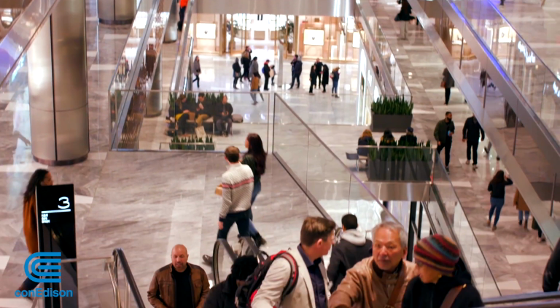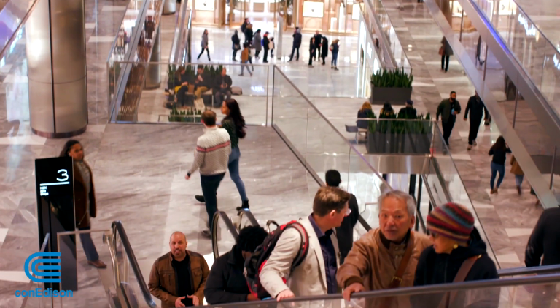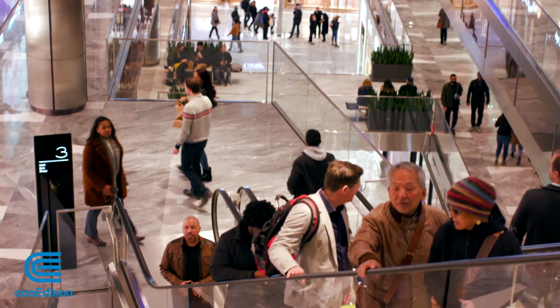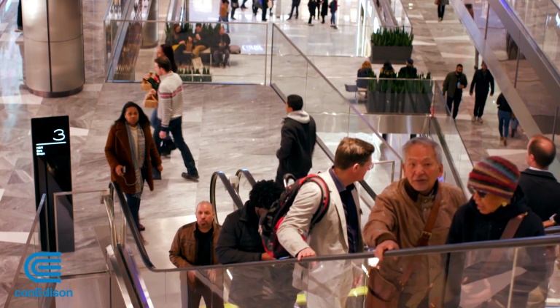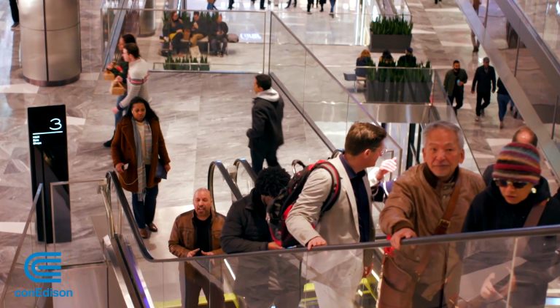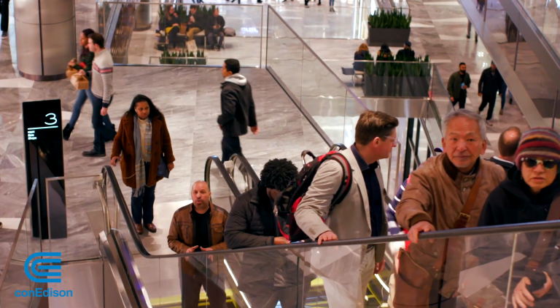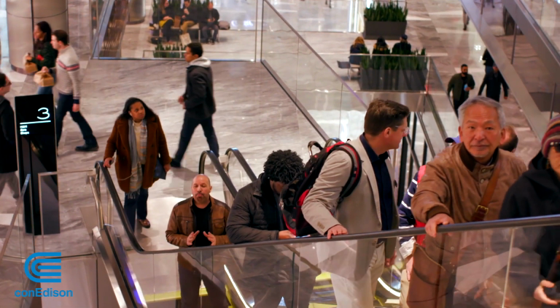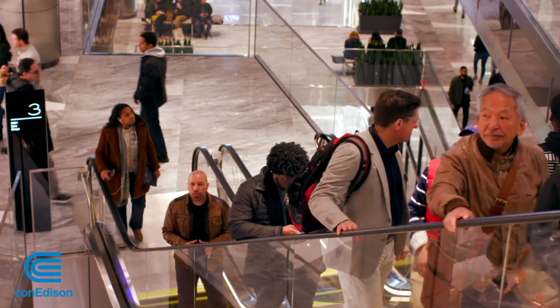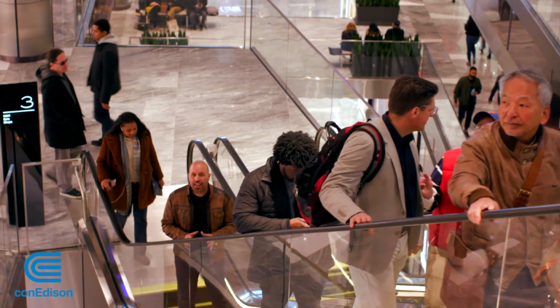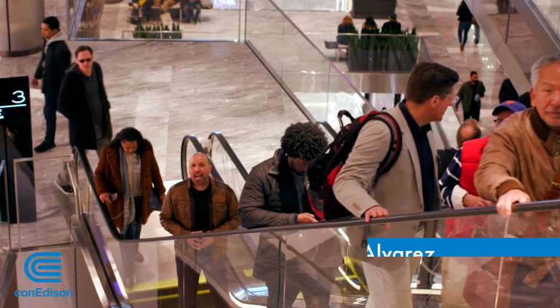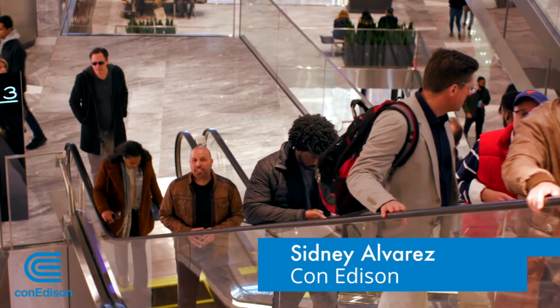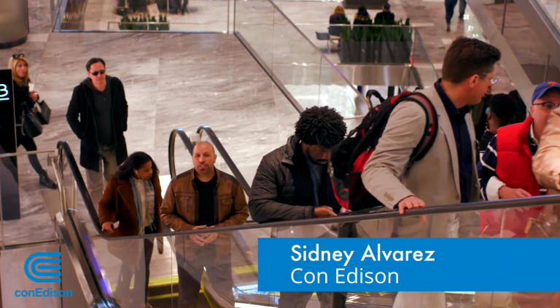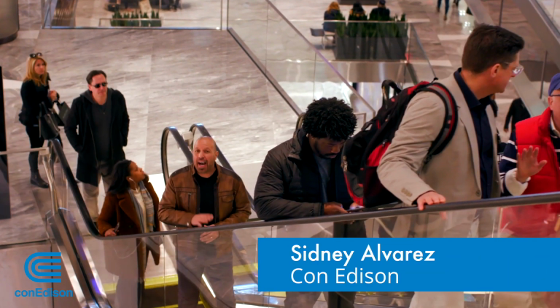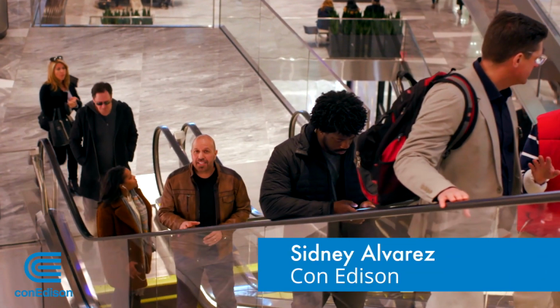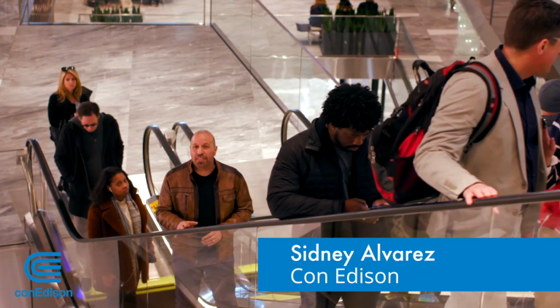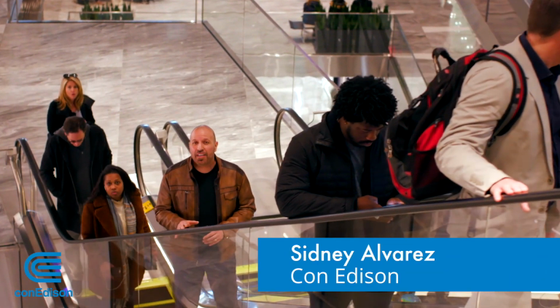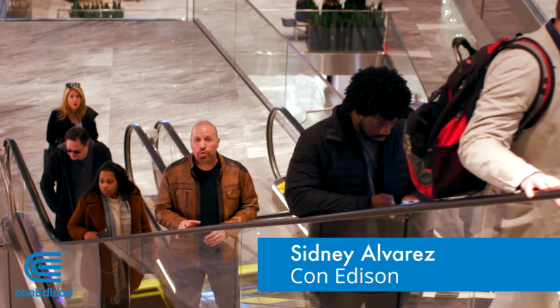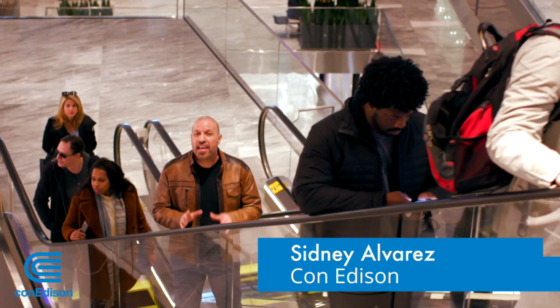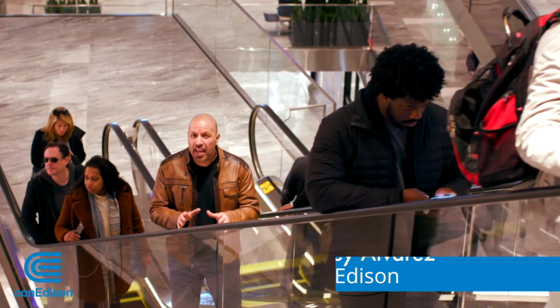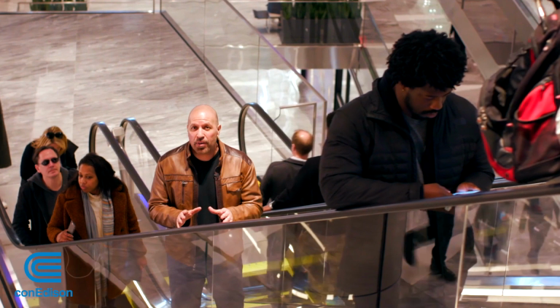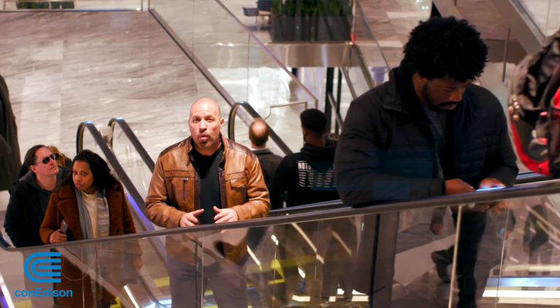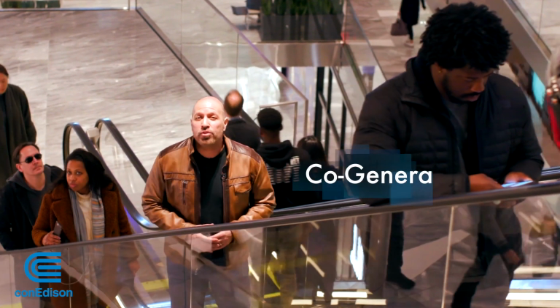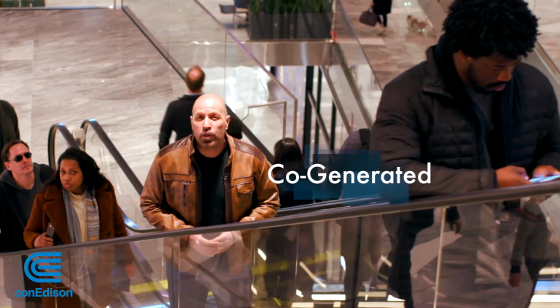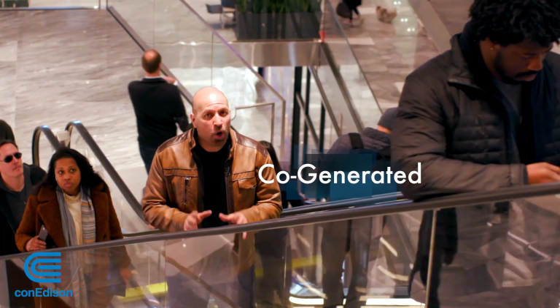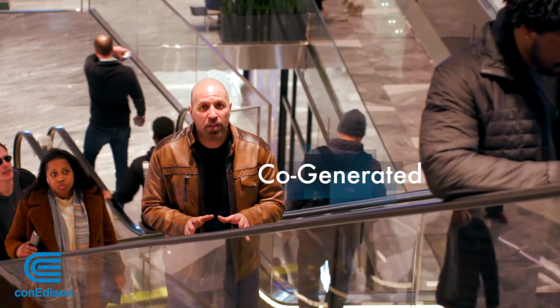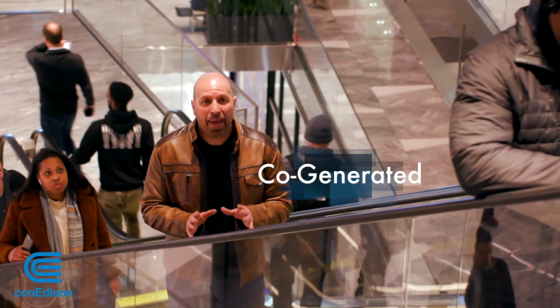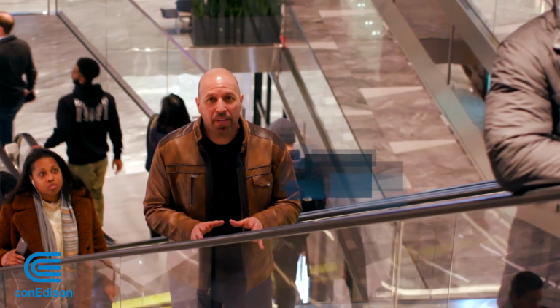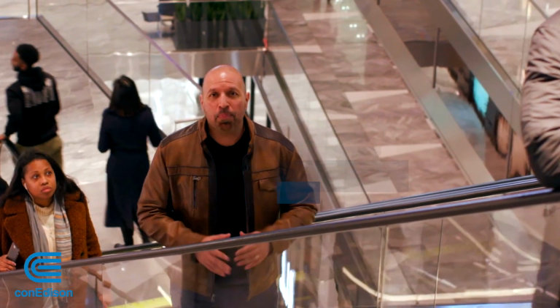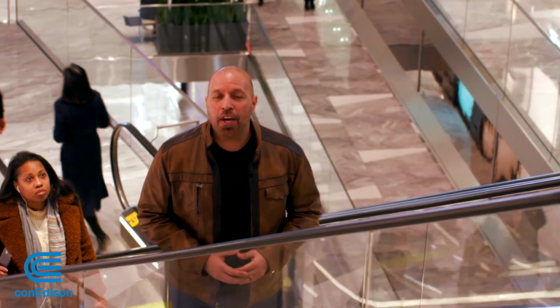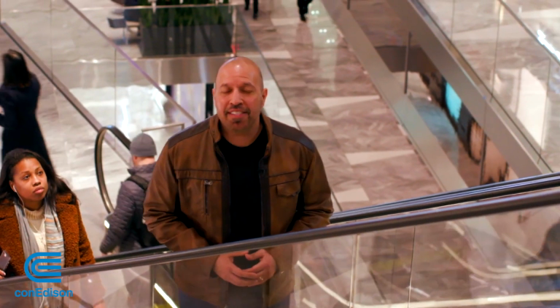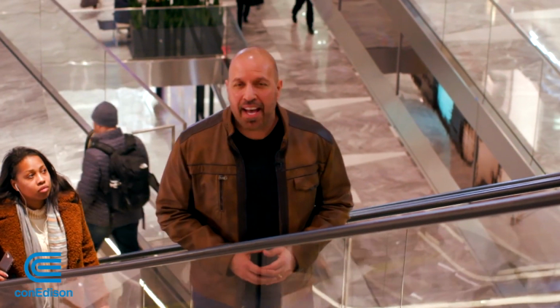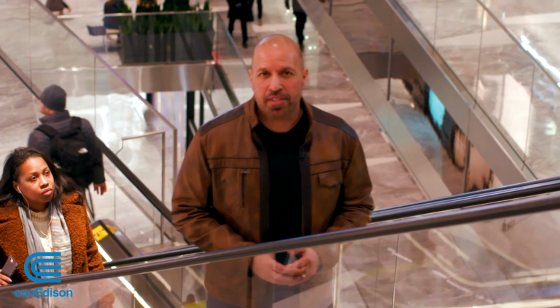Con Edison and Hudson Yards worked together to create a microgrid. This allows Hudson Yards to island itself off of Con Edison's grid if necessary, relying solely on co-generated power supplied by Con Edison's gas system.